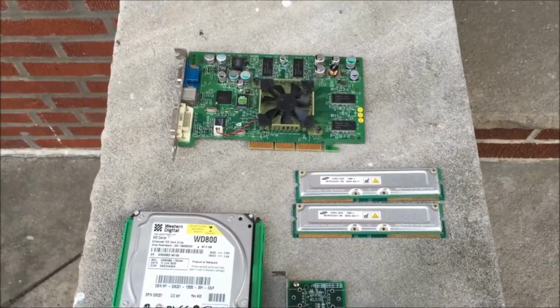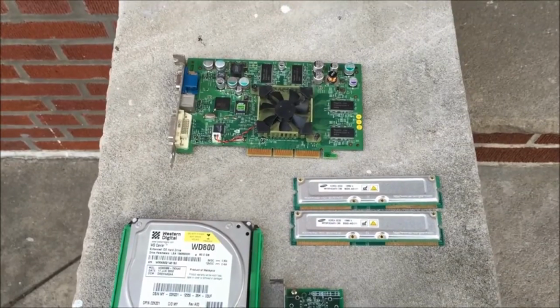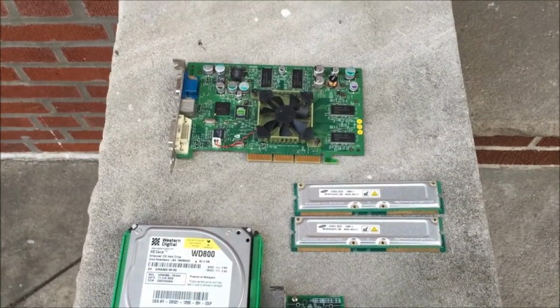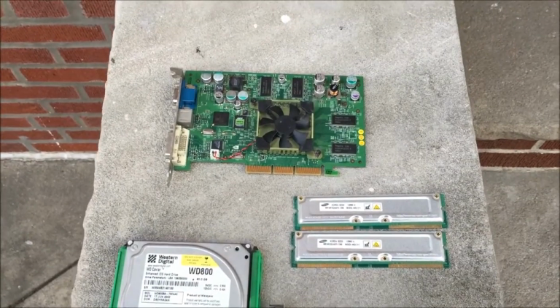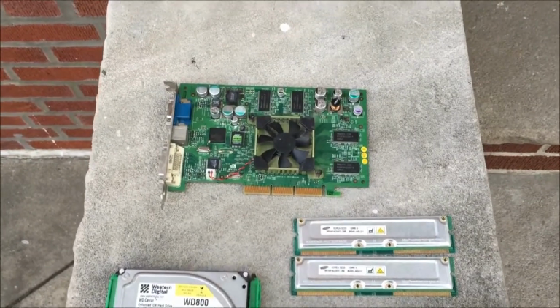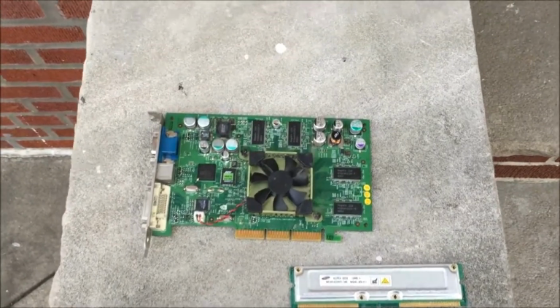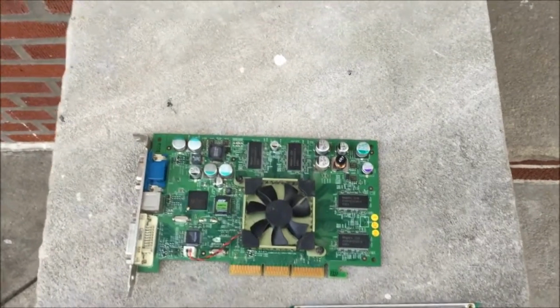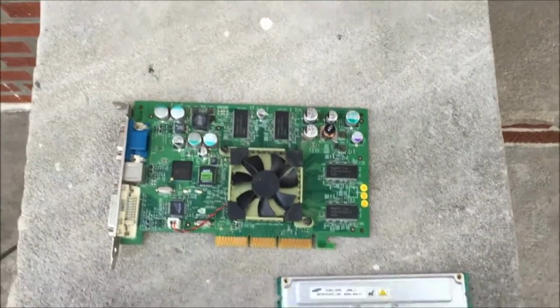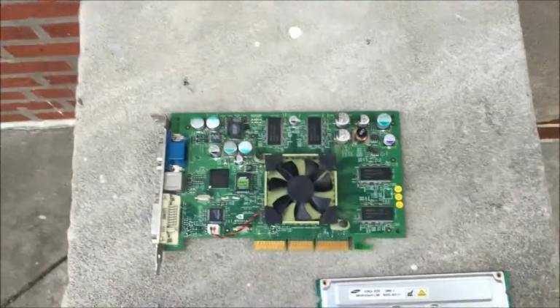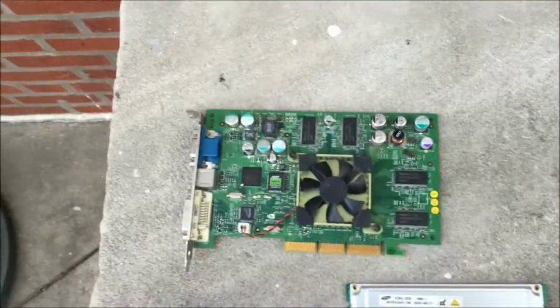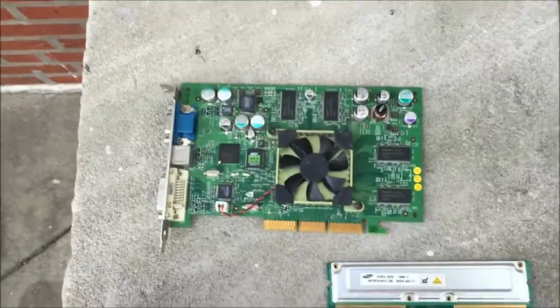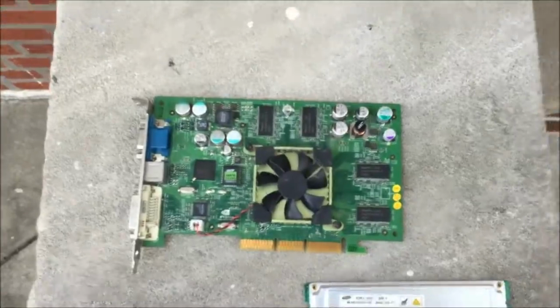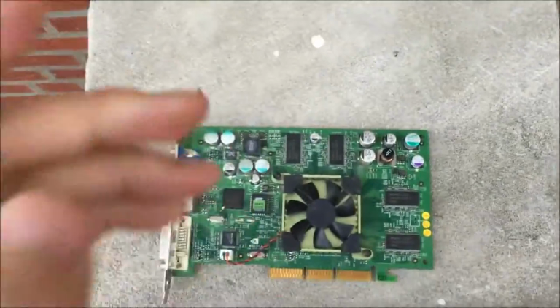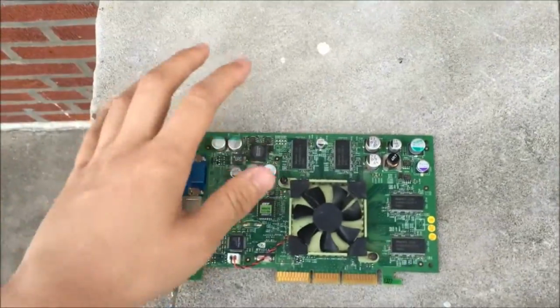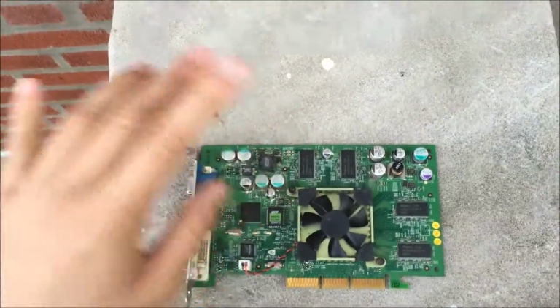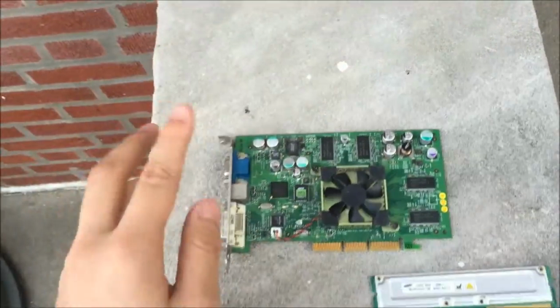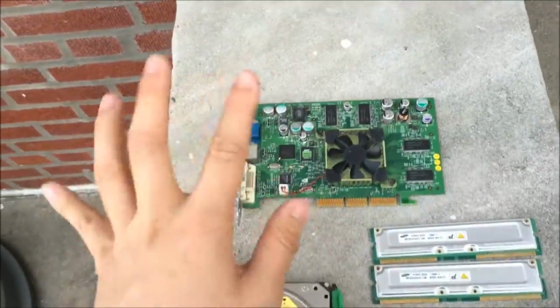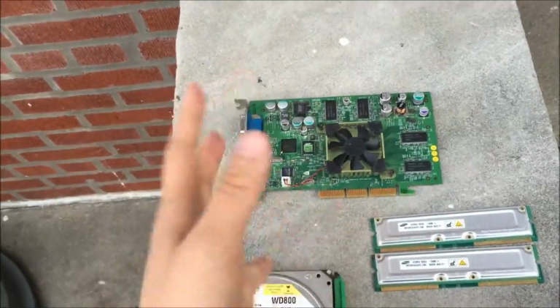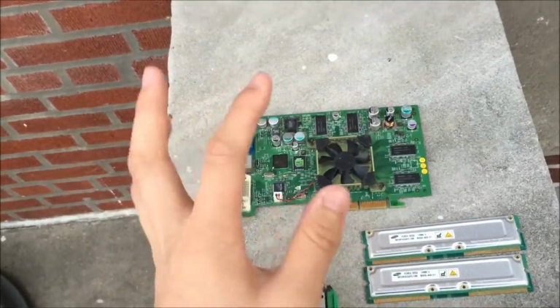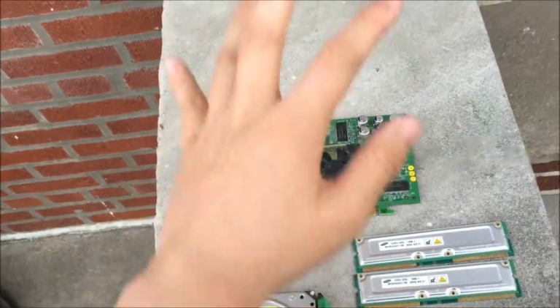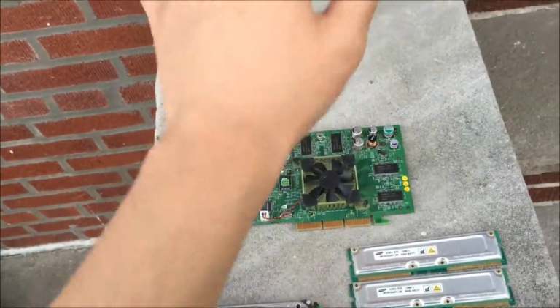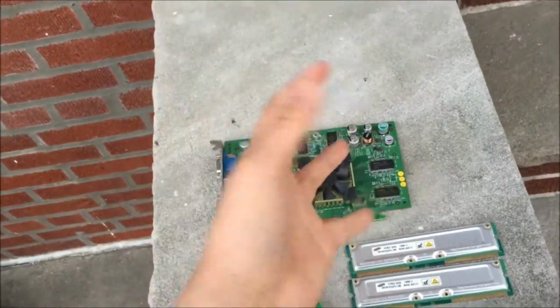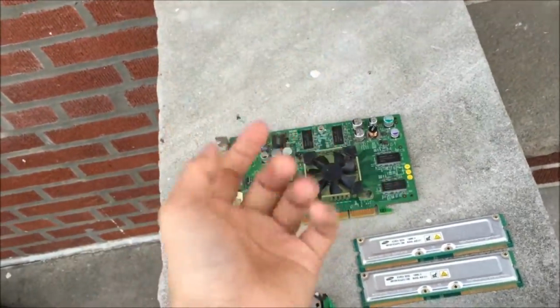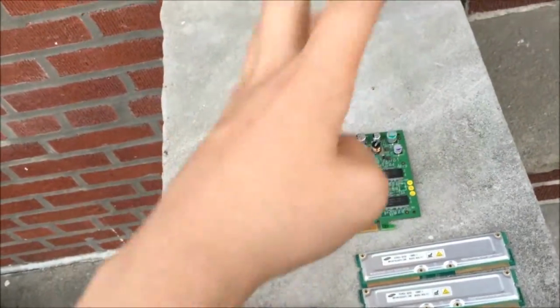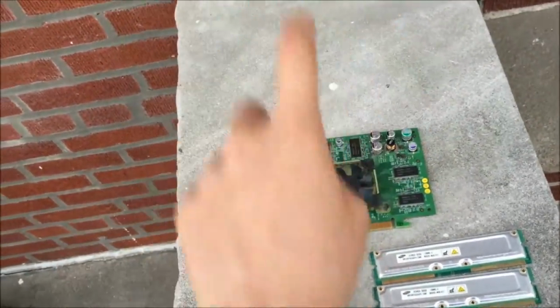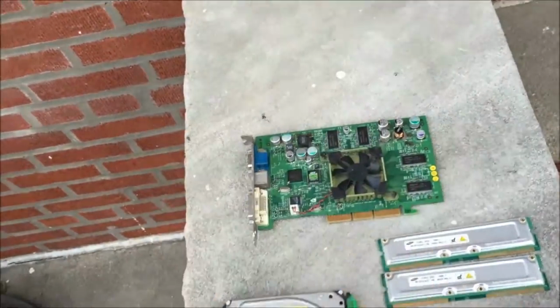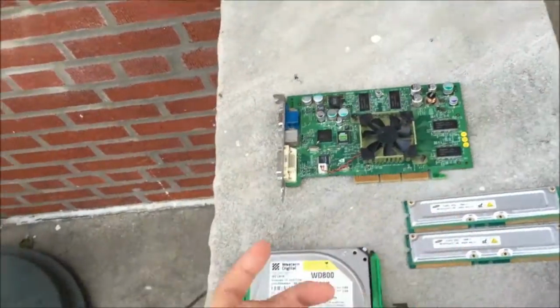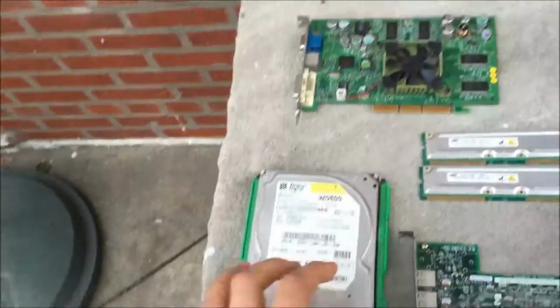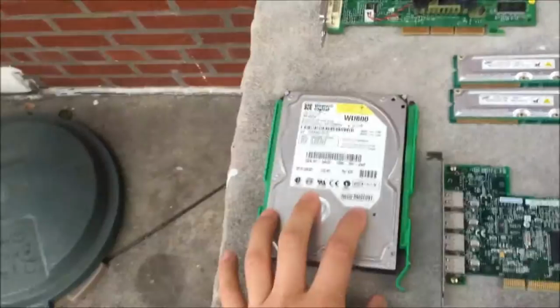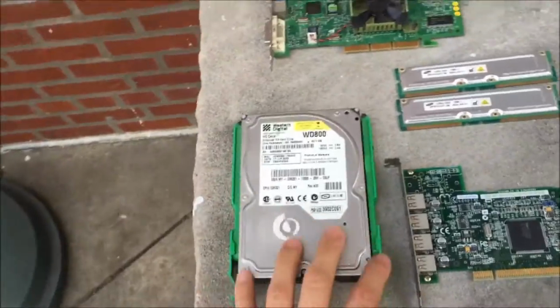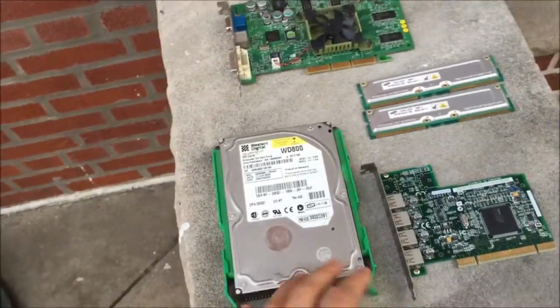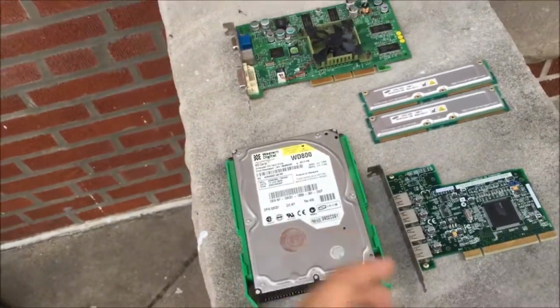Hey, what is up guys, Paulin Little Cube here, and in this video it's going to be very short — just a brief summary of what I found in a trash pick computer.